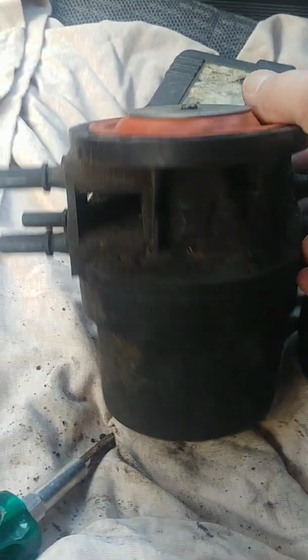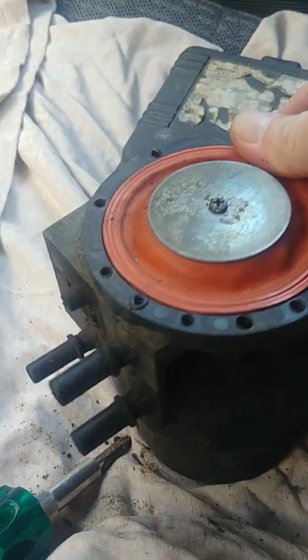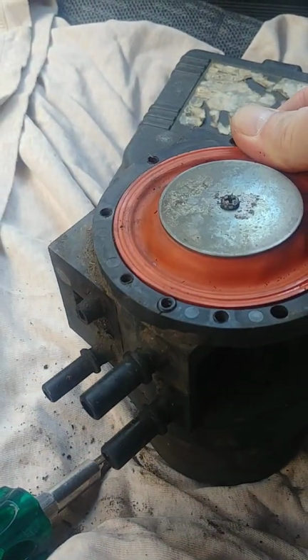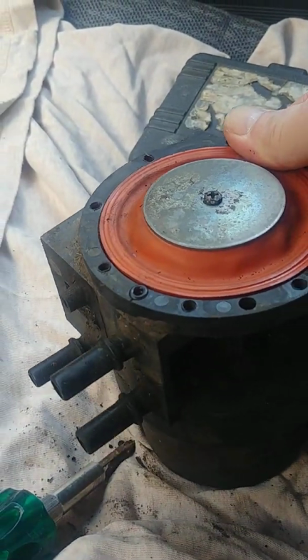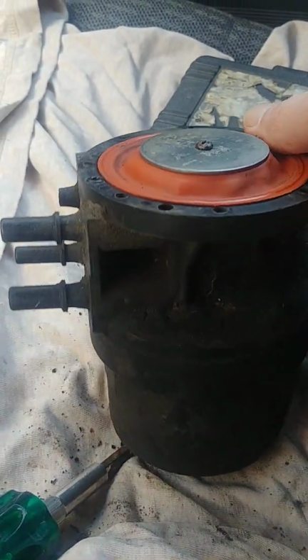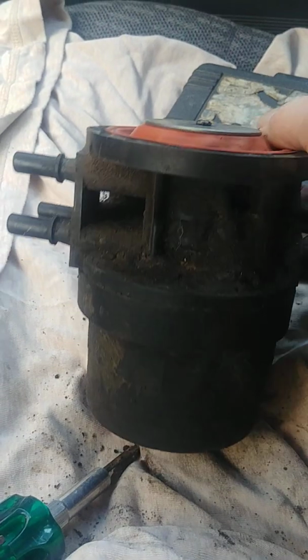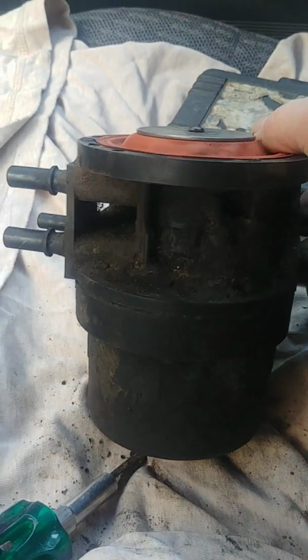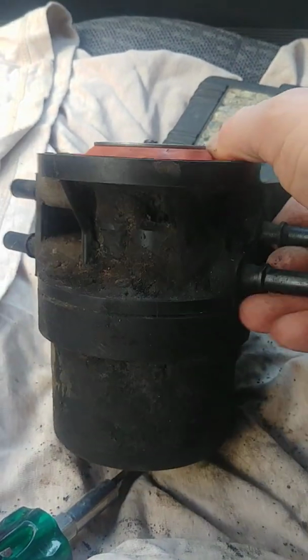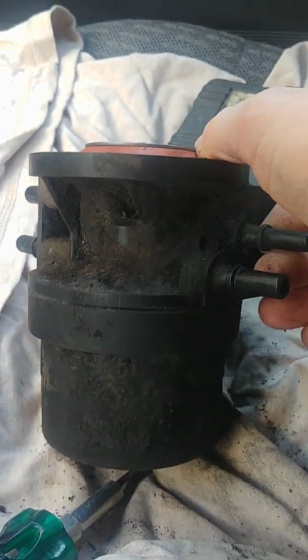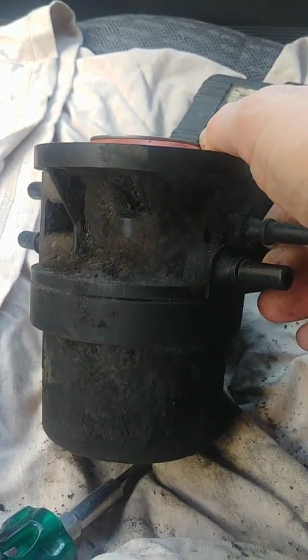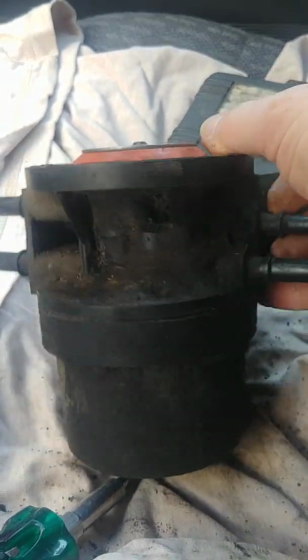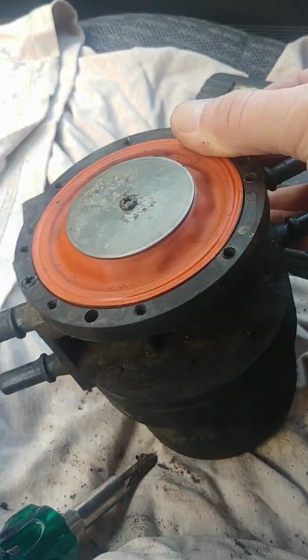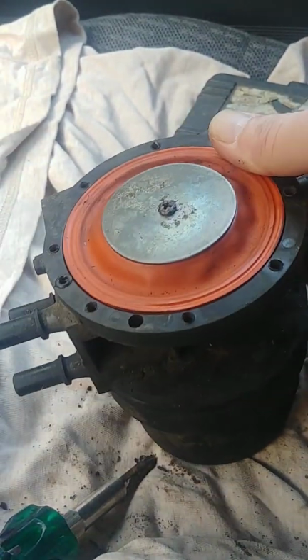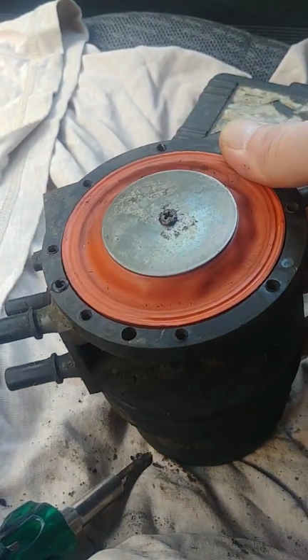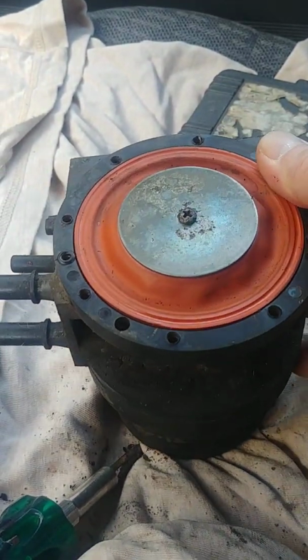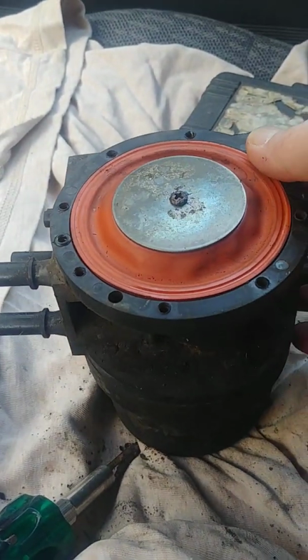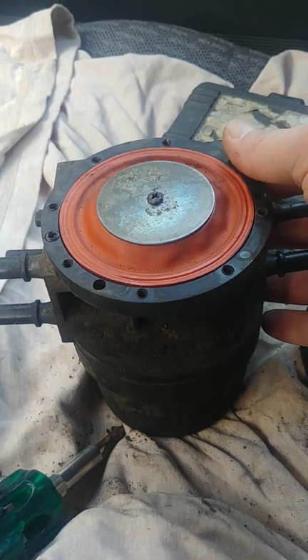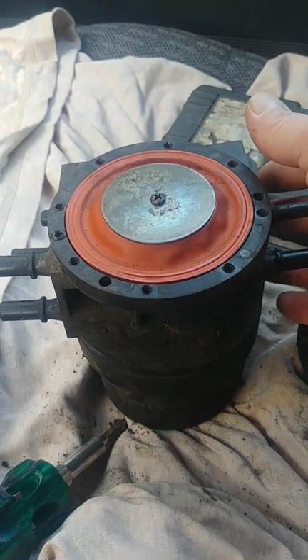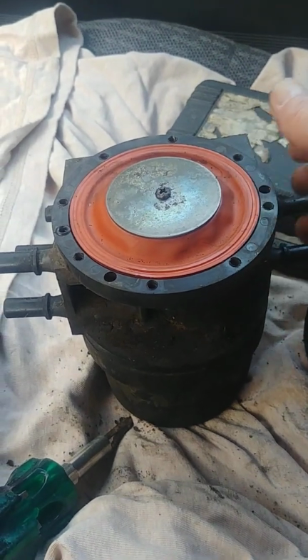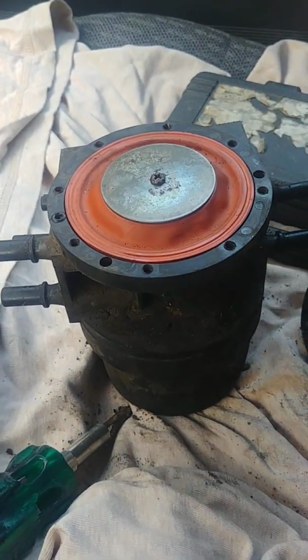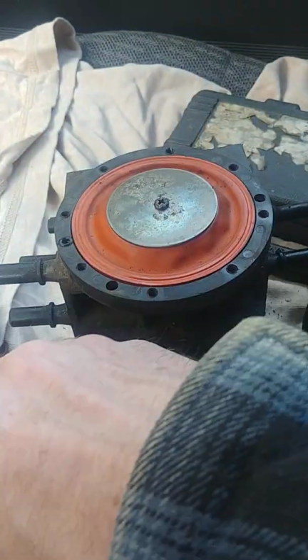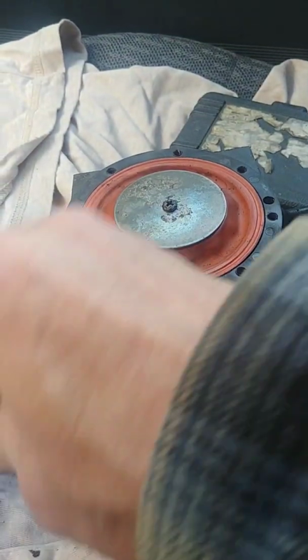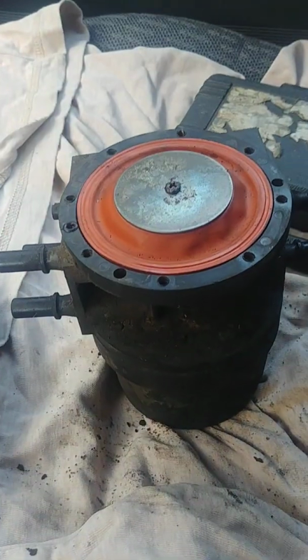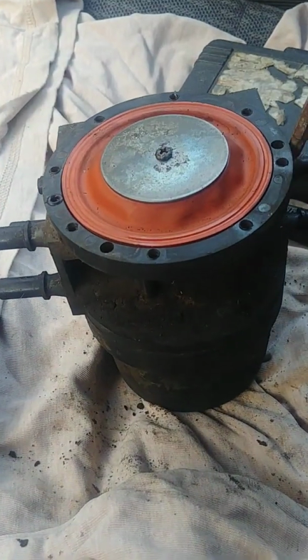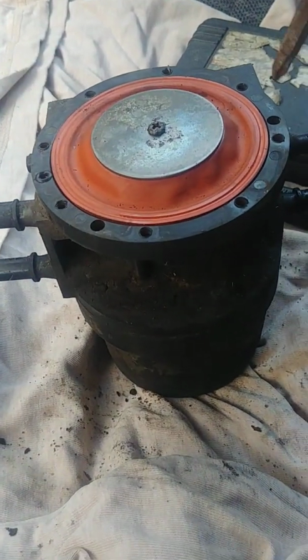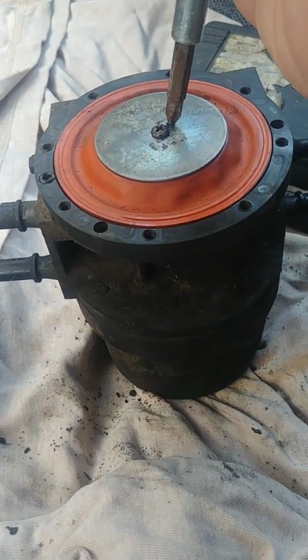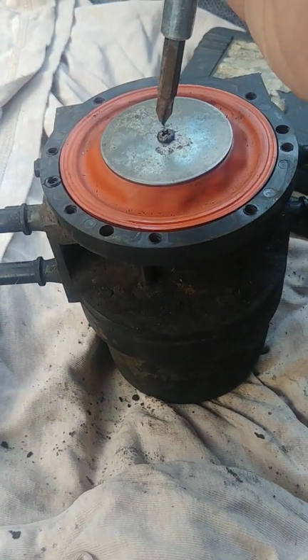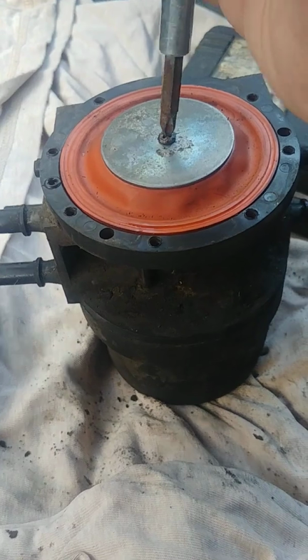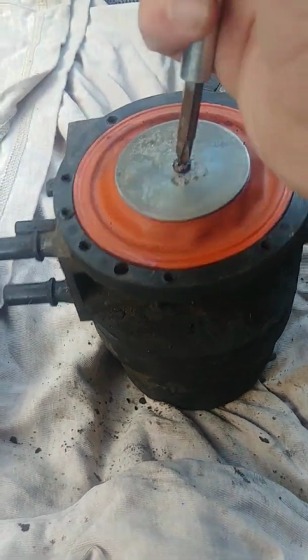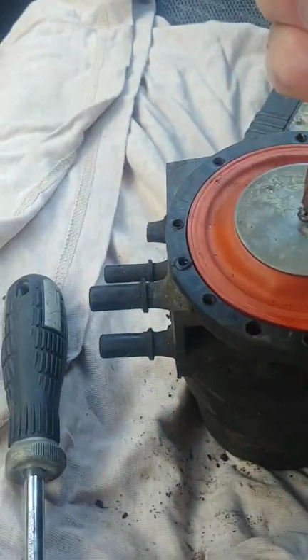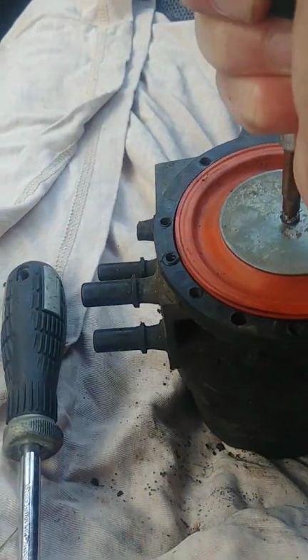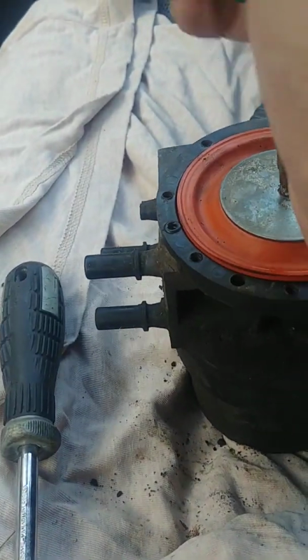I took the selector valve off the truck because my front fuel tank was not working and I wanted to see if I could find a solution without having to drop the fuel tank.